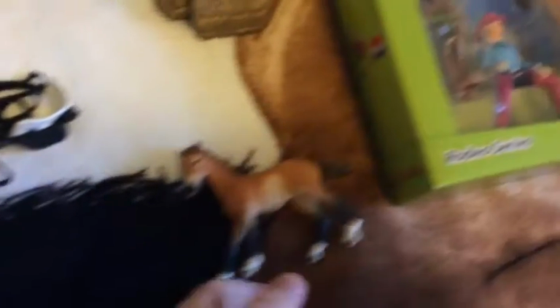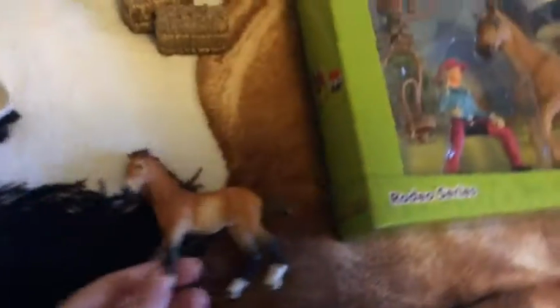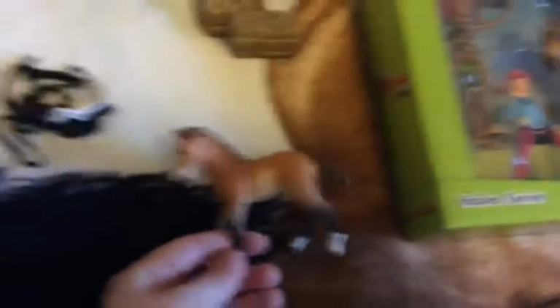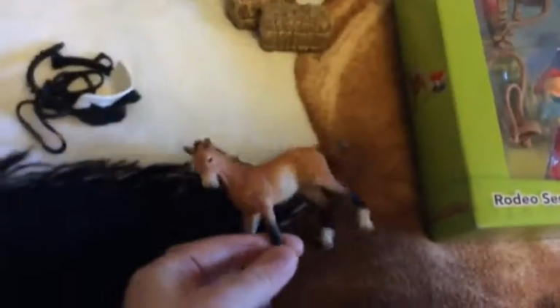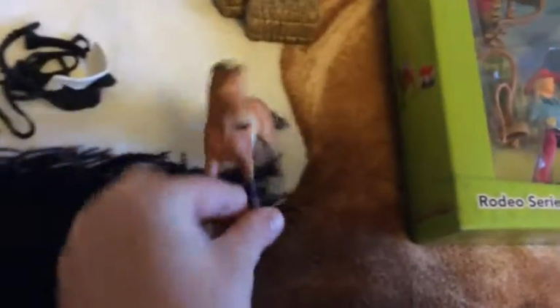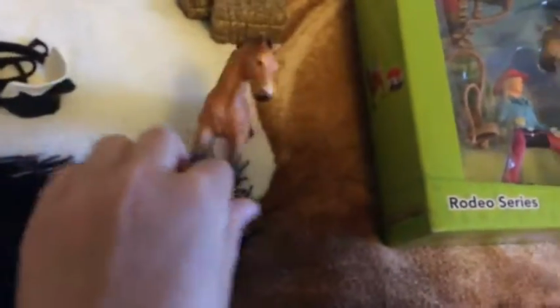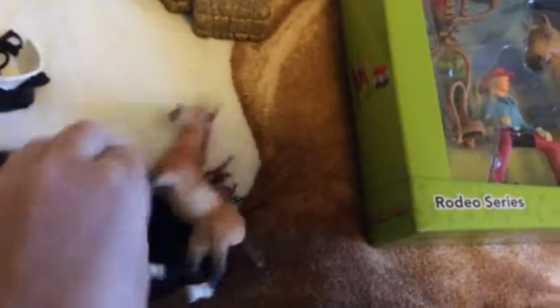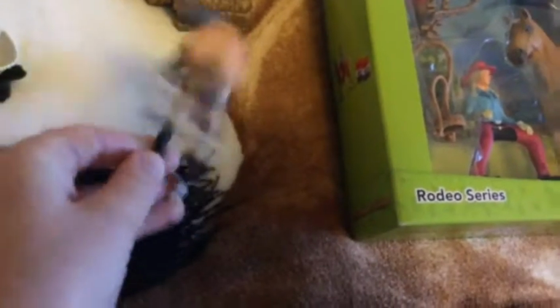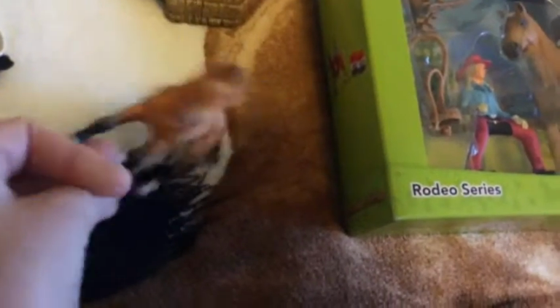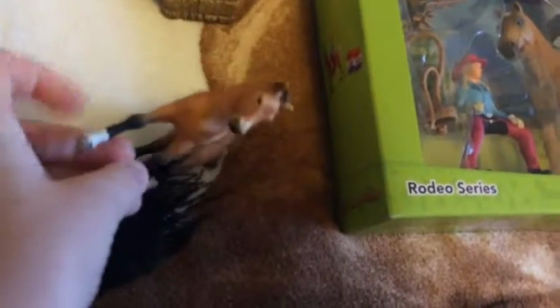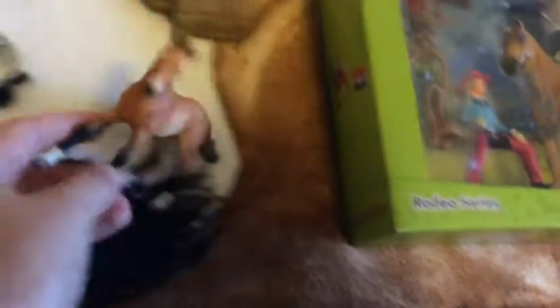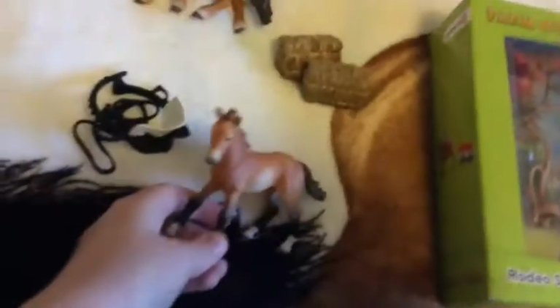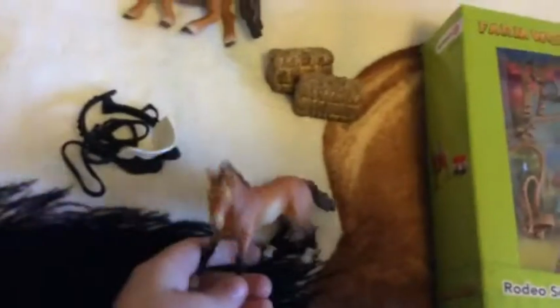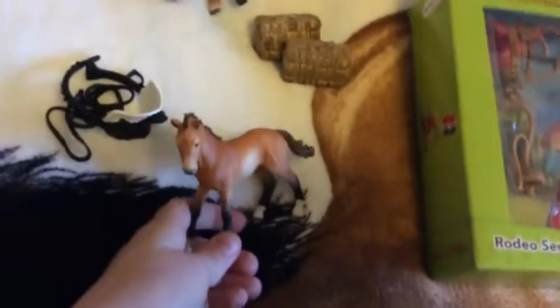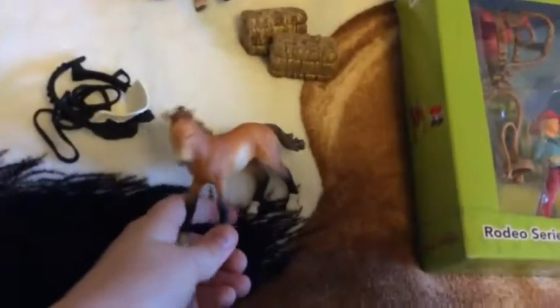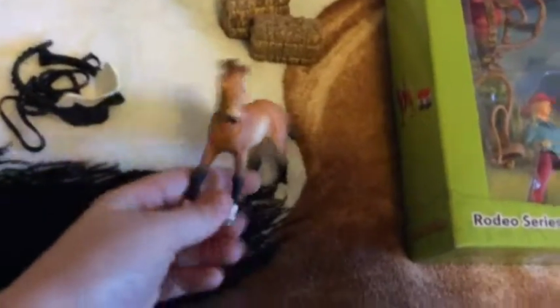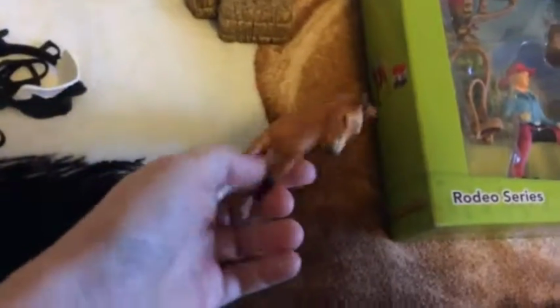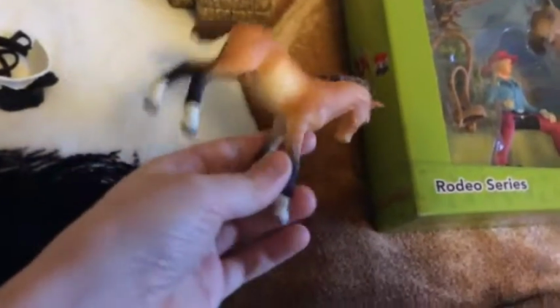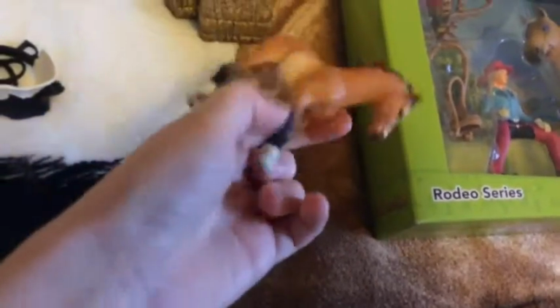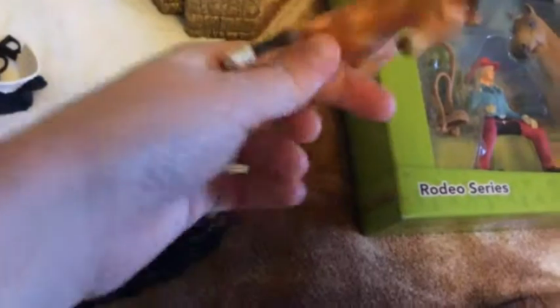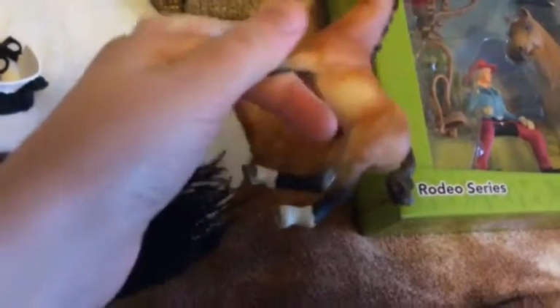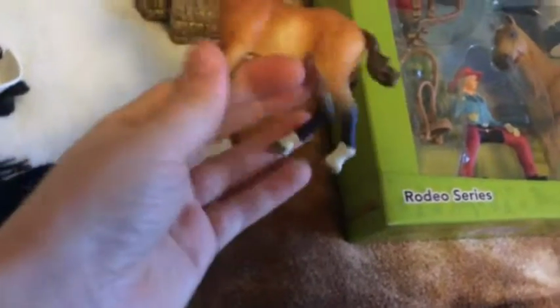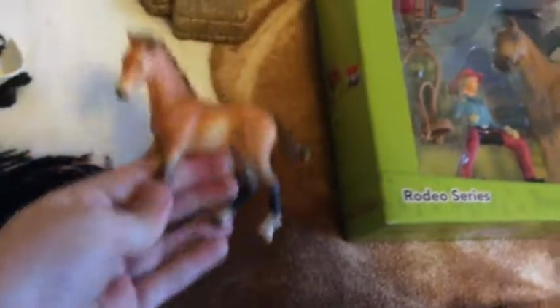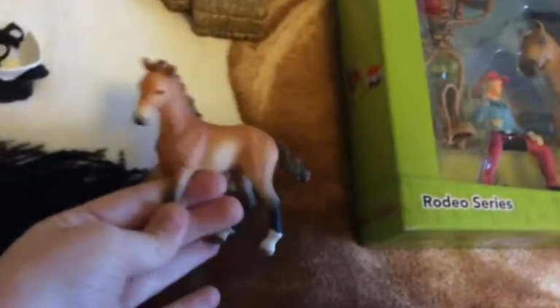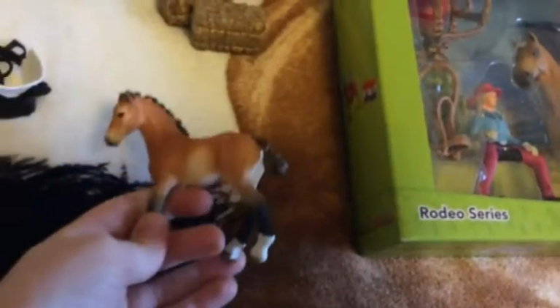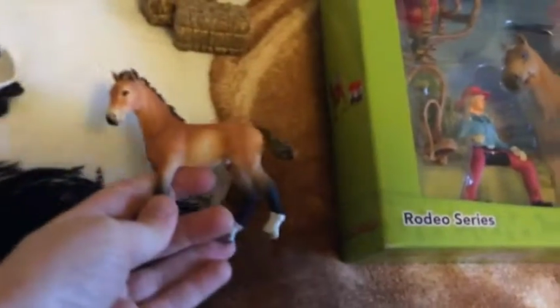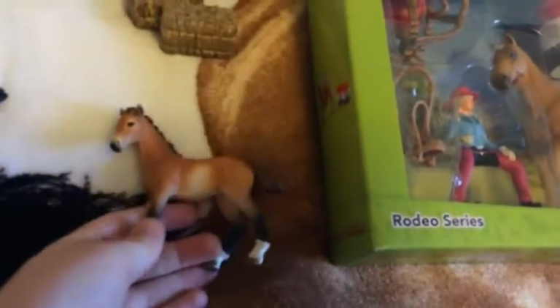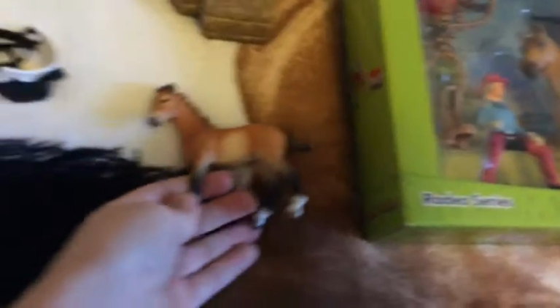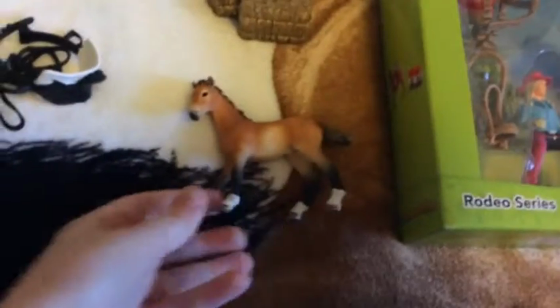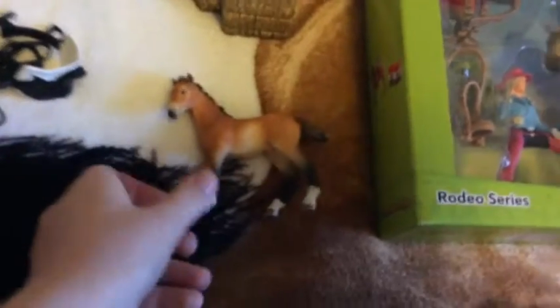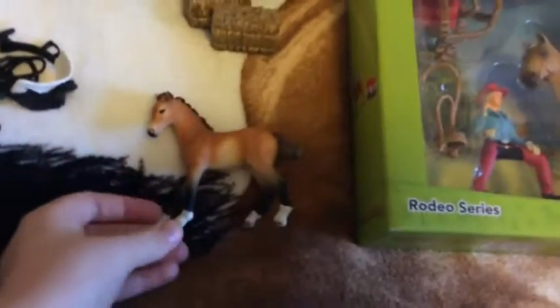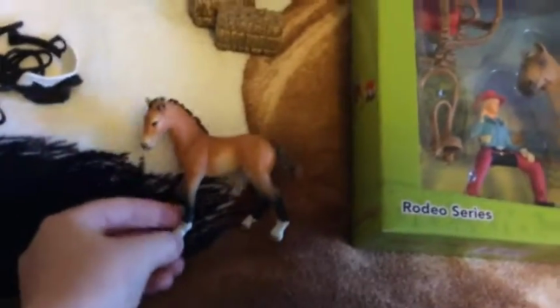My parents also got me the Tennessee Walker foal — little colt — and he's really cute, I just love him.